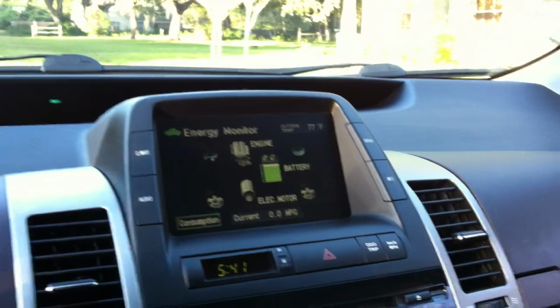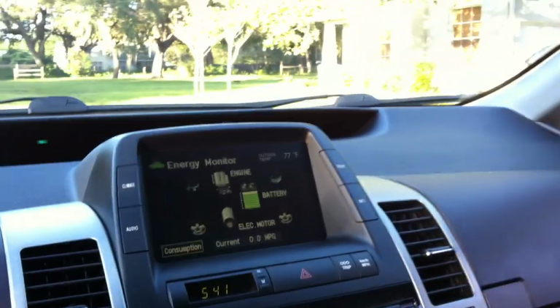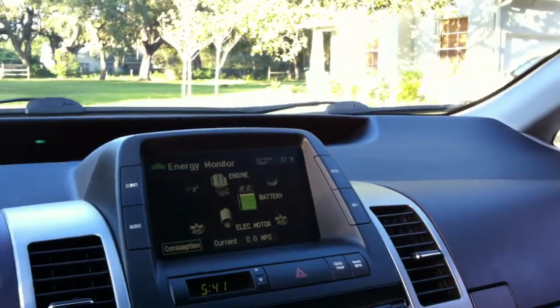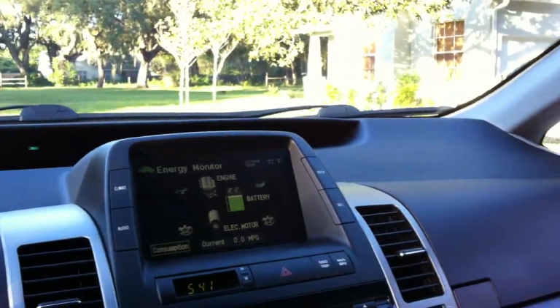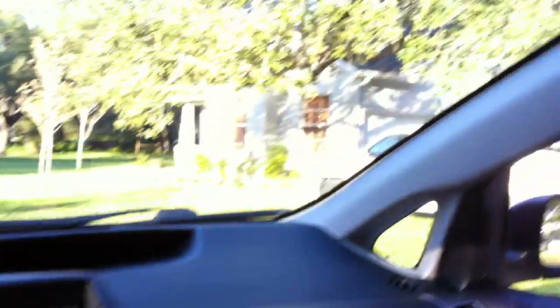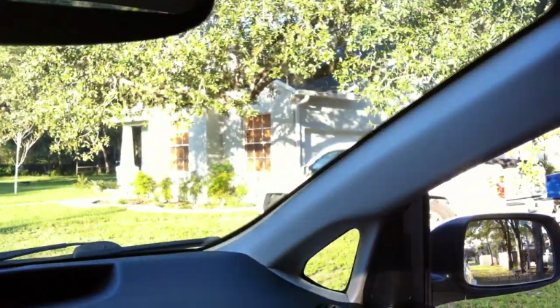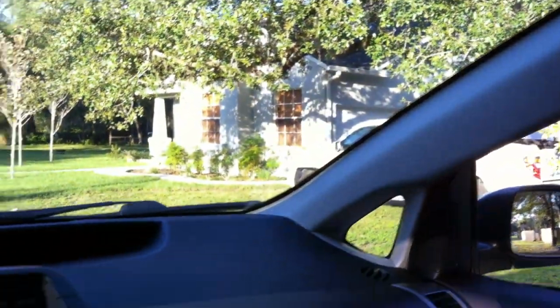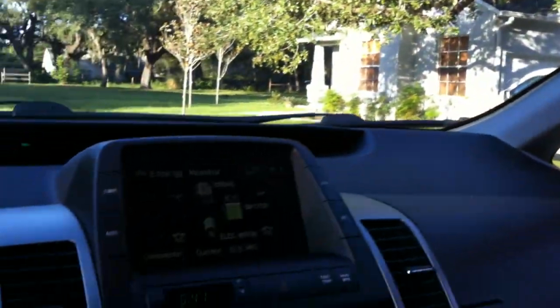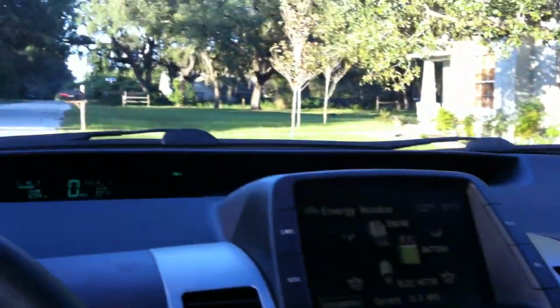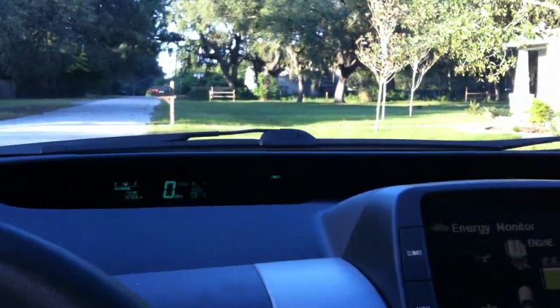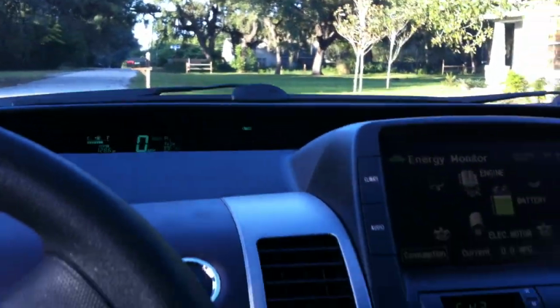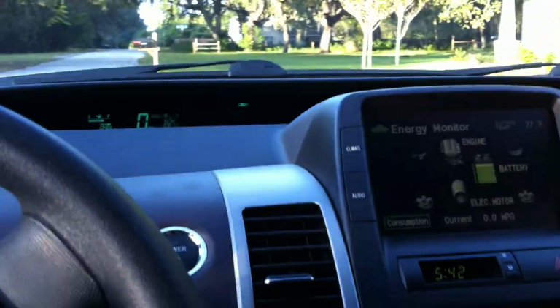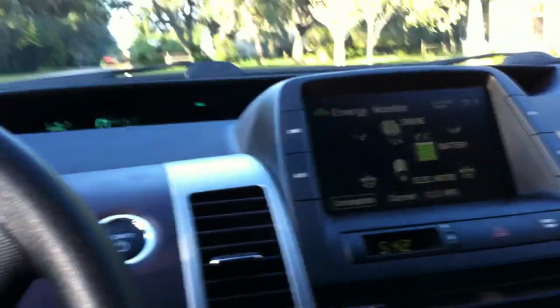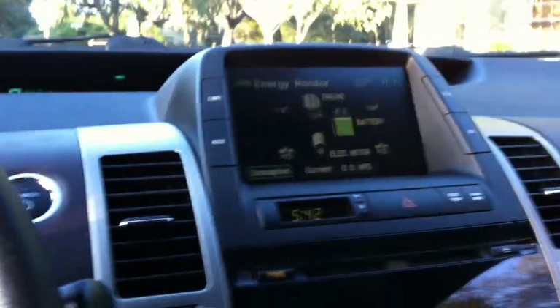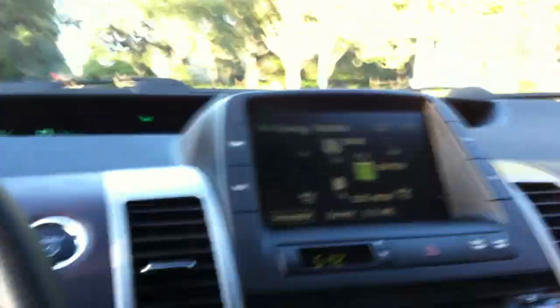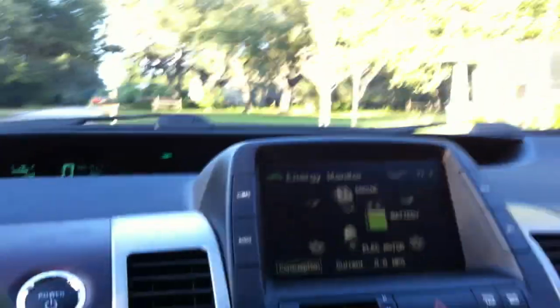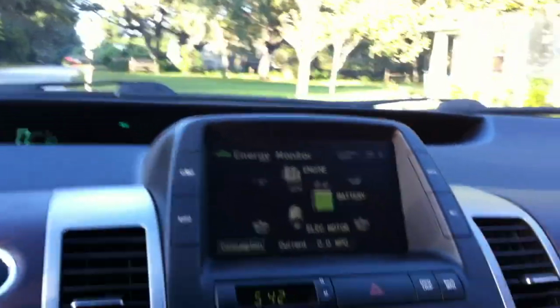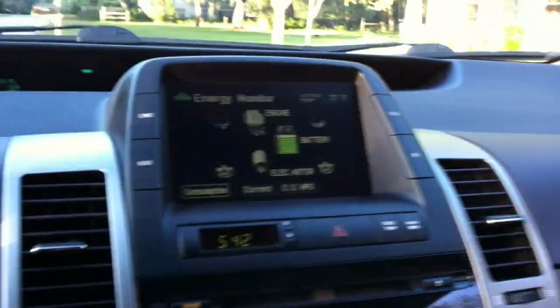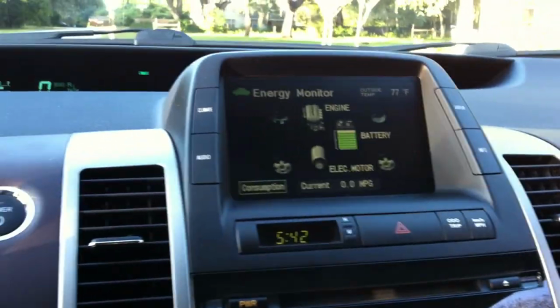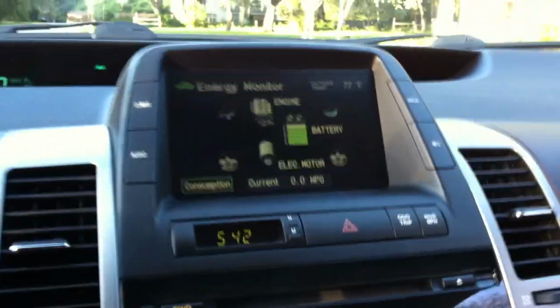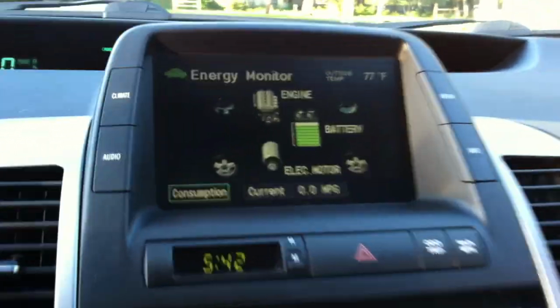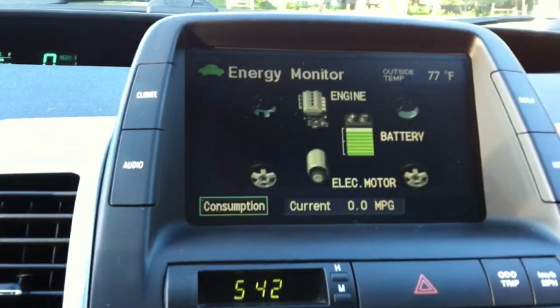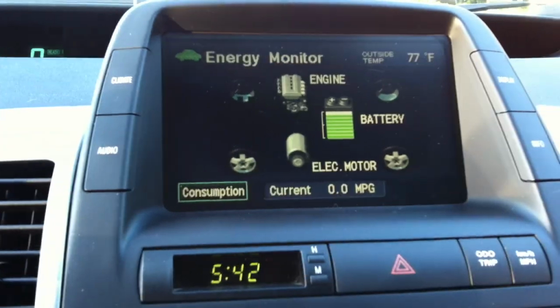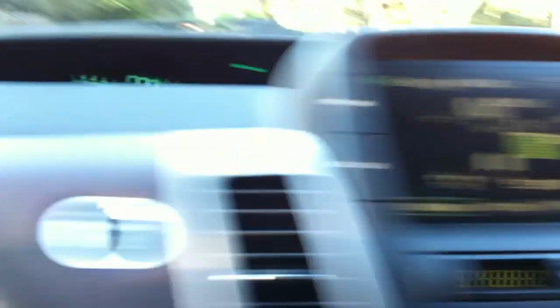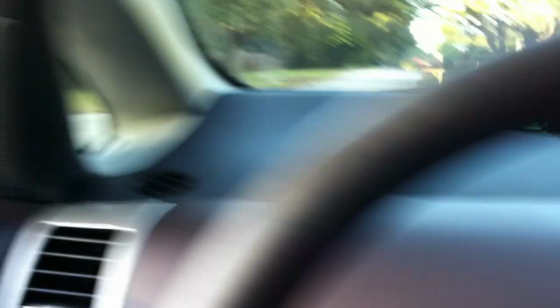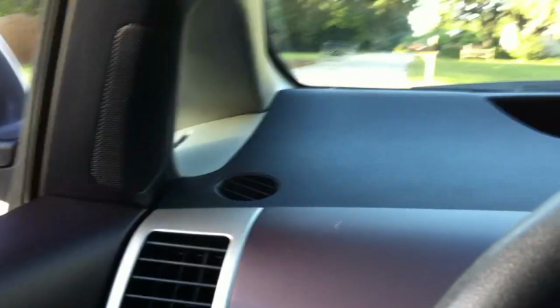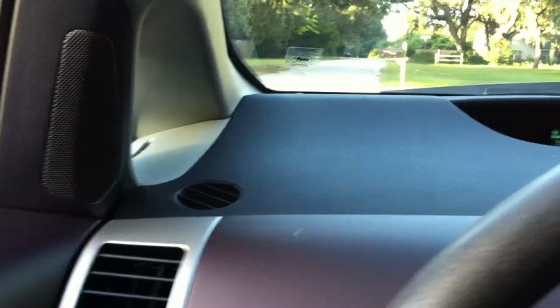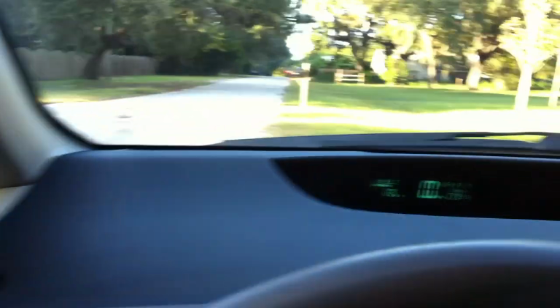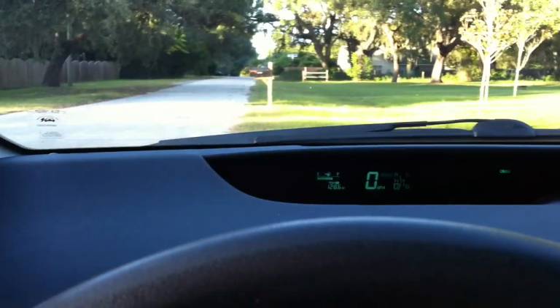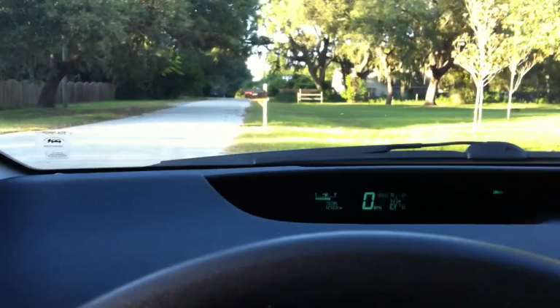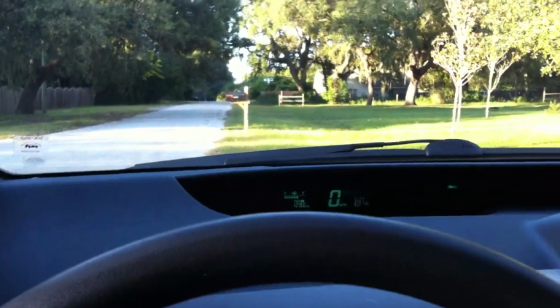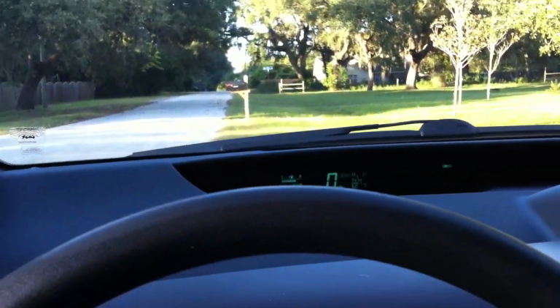Hey guys, here's a fun one. We just got back here to the house, and I wanted to show you this. This is probably the coolest feature of the car, I think. We're sitting here. The car is on. You can't hear anything, because there's no gas motor running.